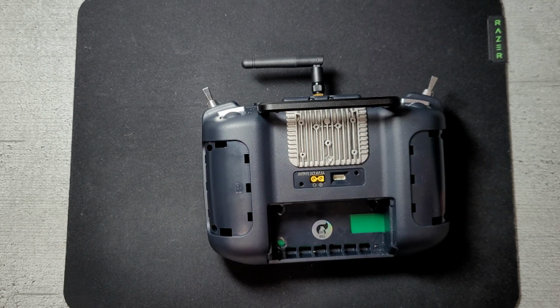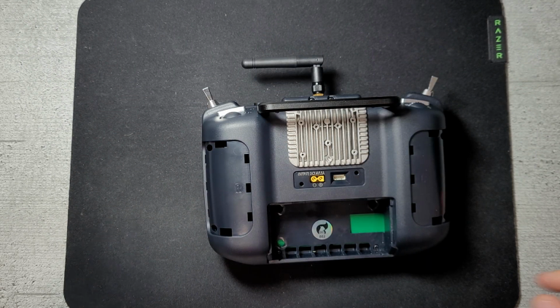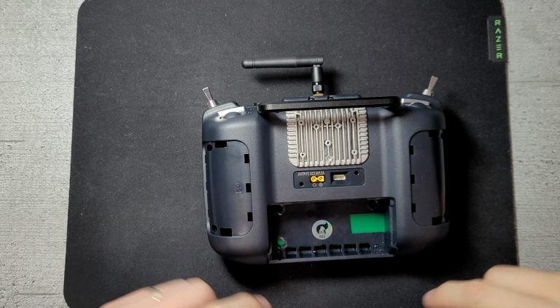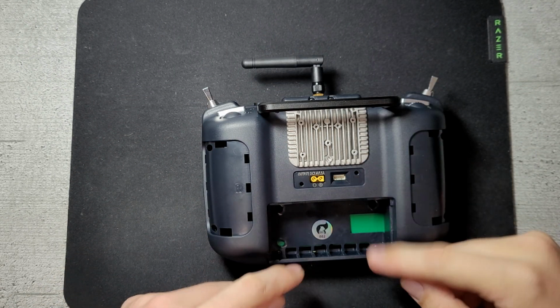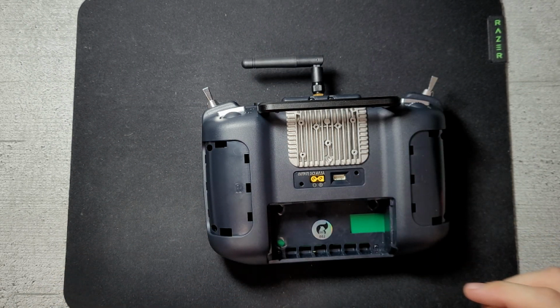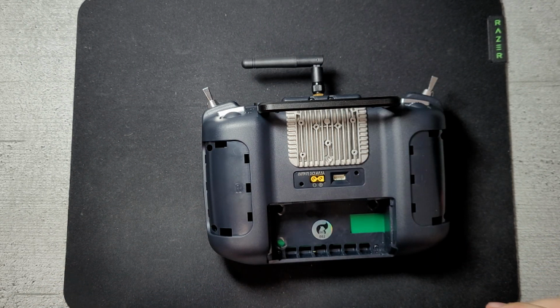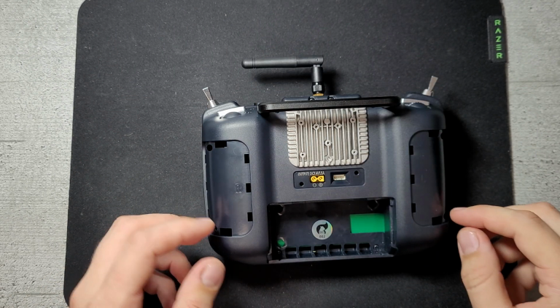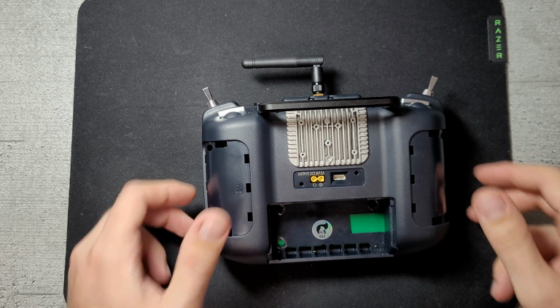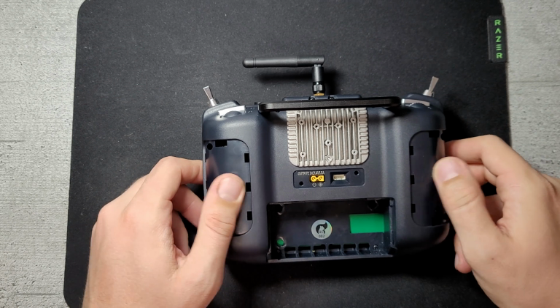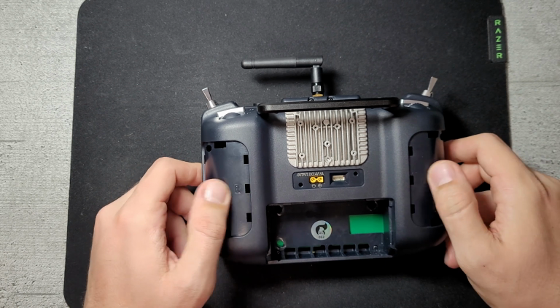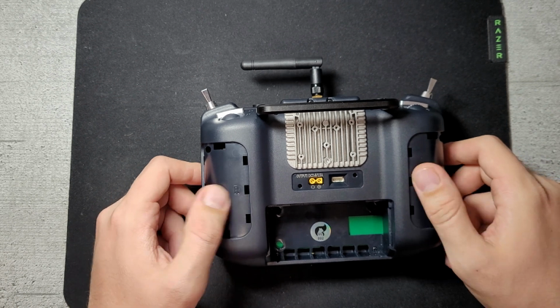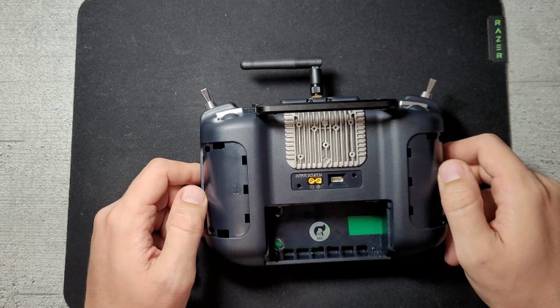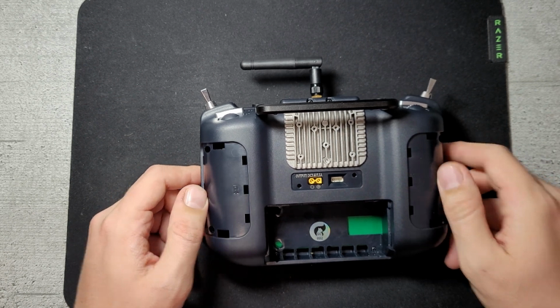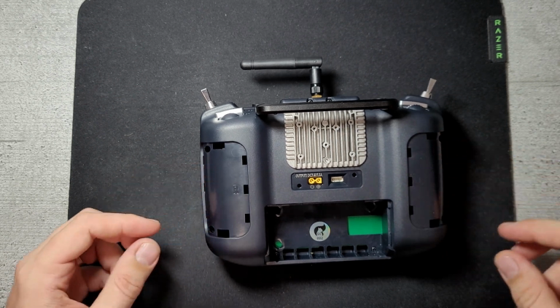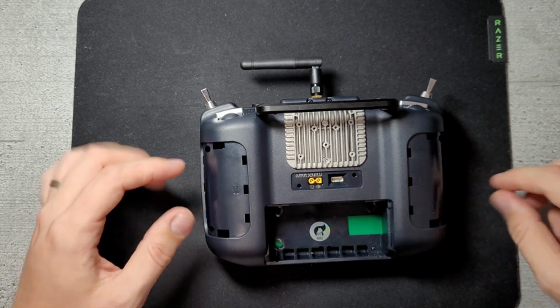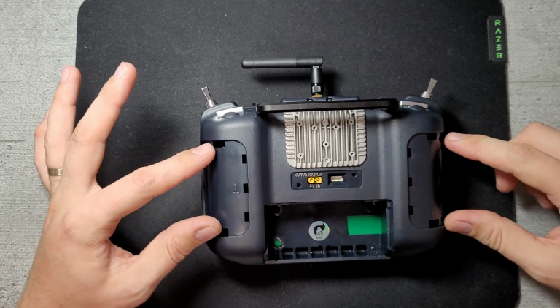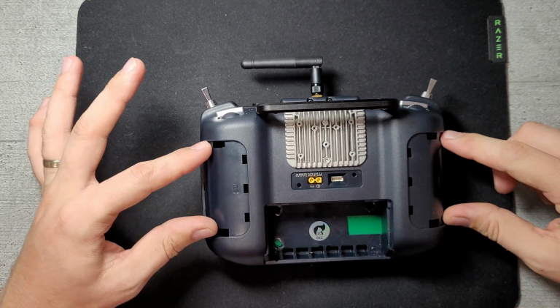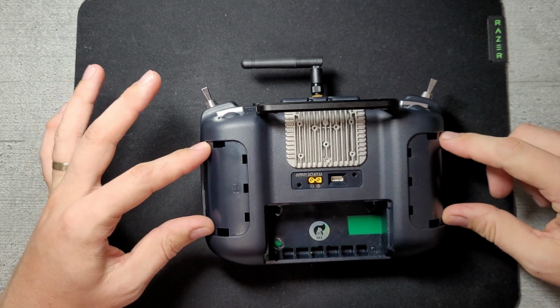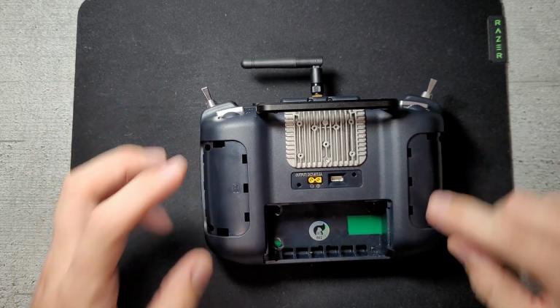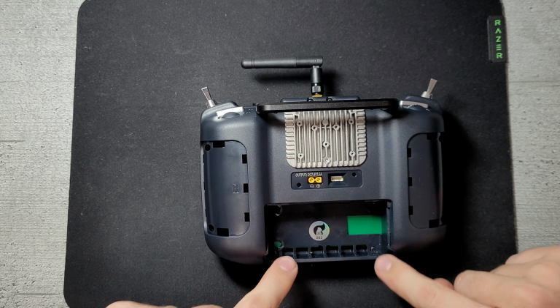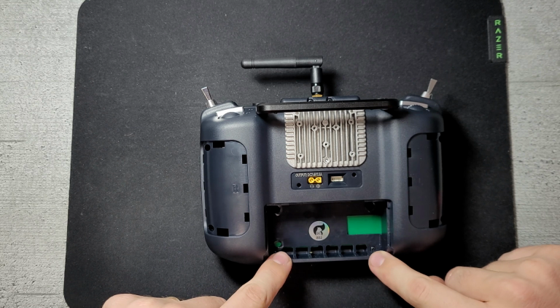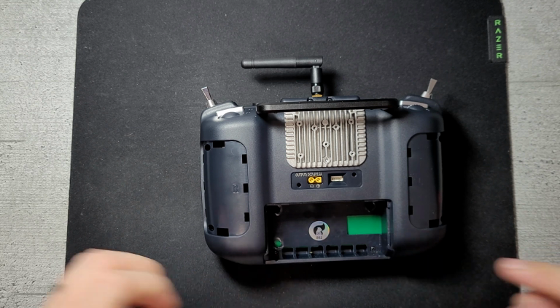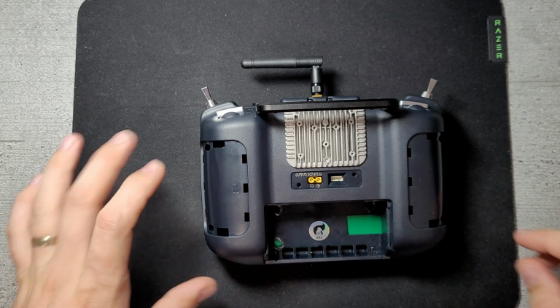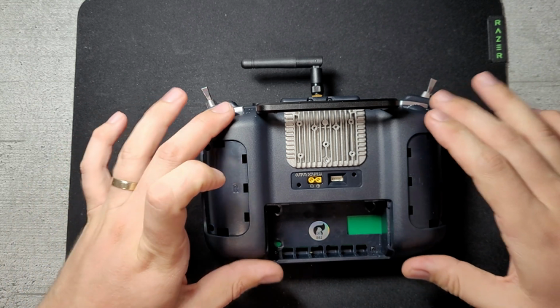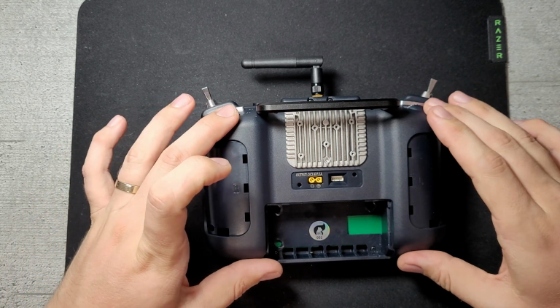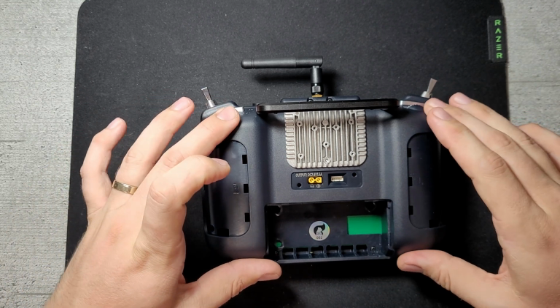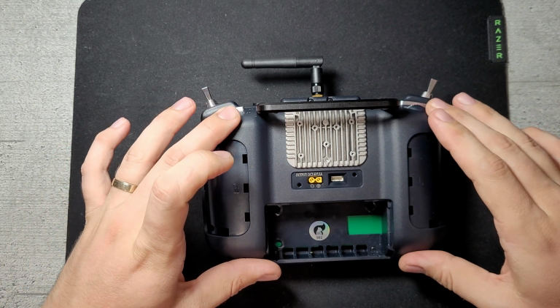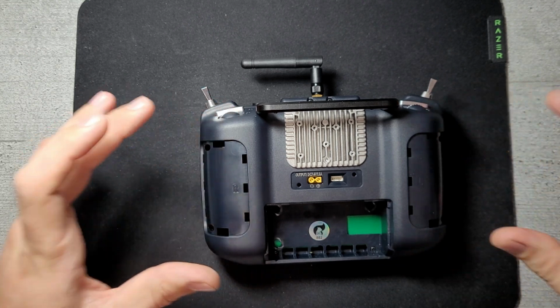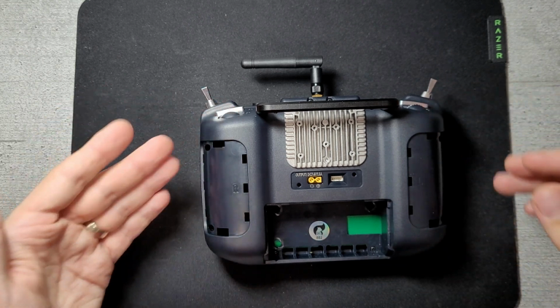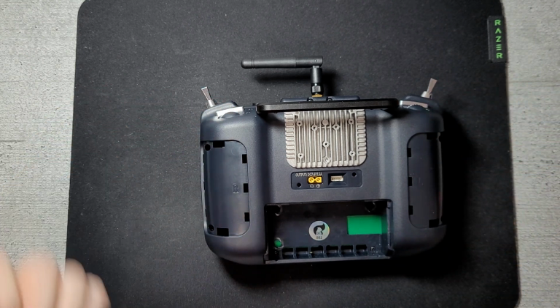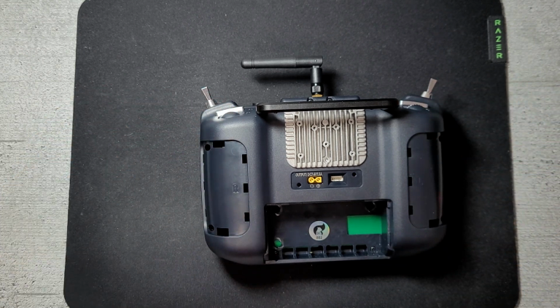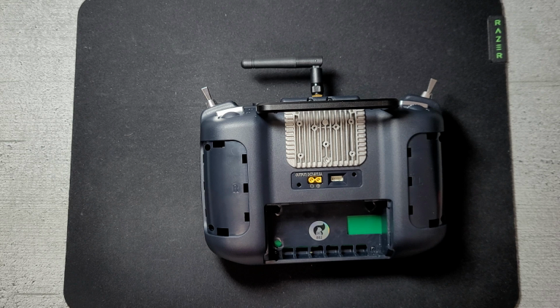If you remove the battery cover and the two rubber side grooves, you'll find four screws here and two screws here. Removing the back panel lets you adjust the spring tension of the gimbals.